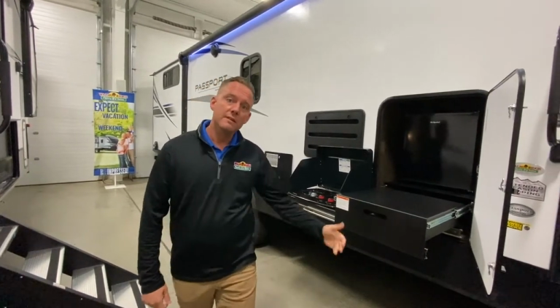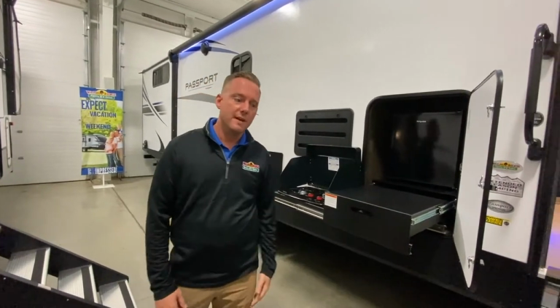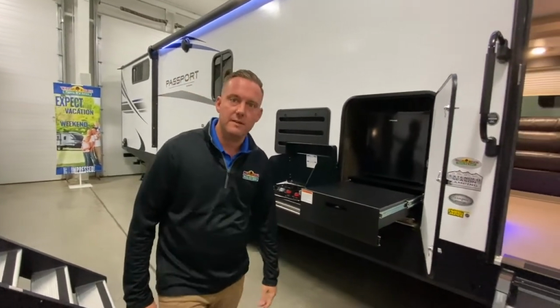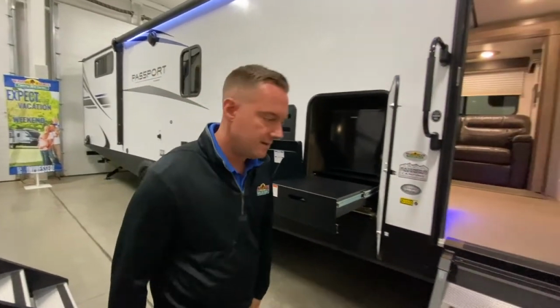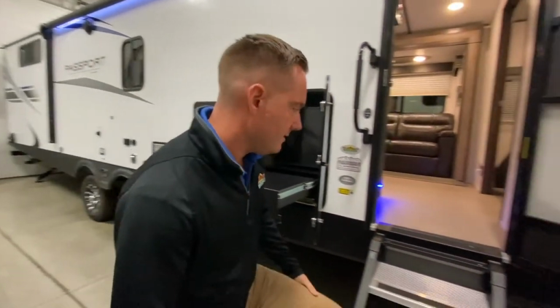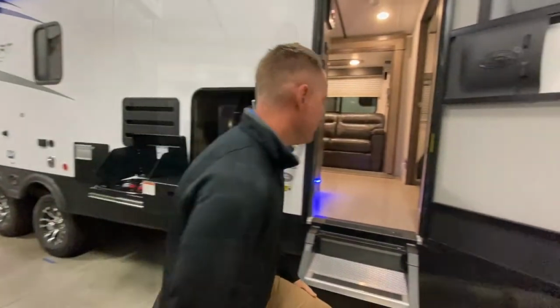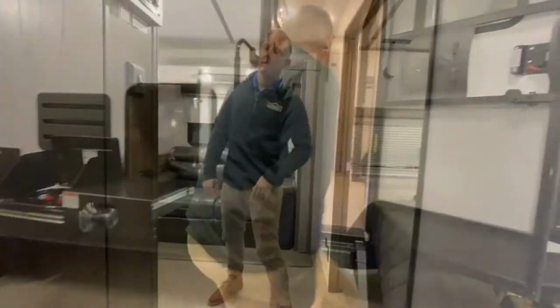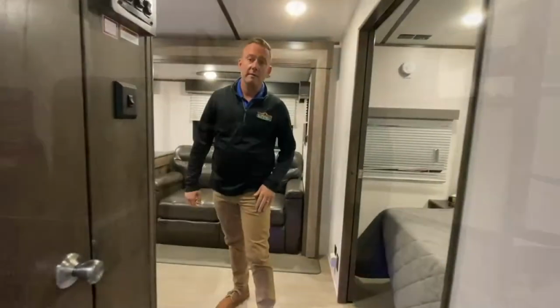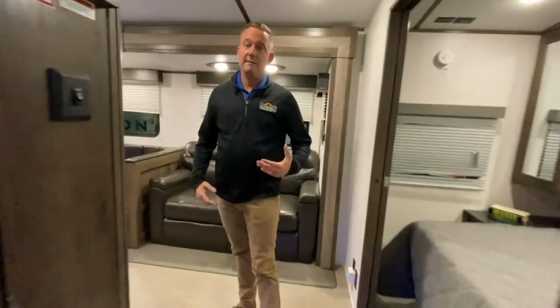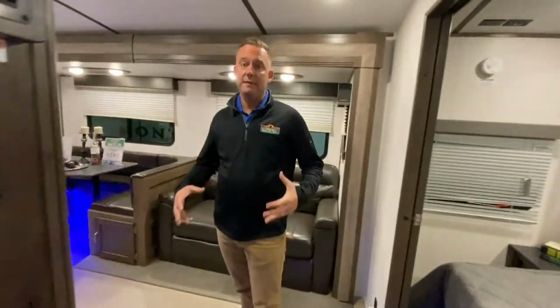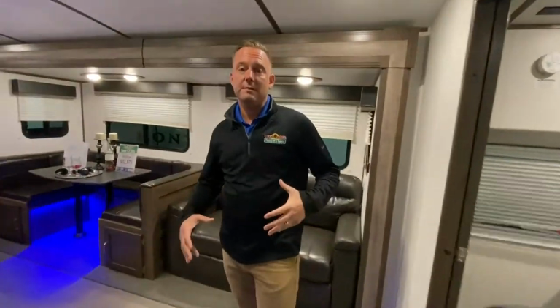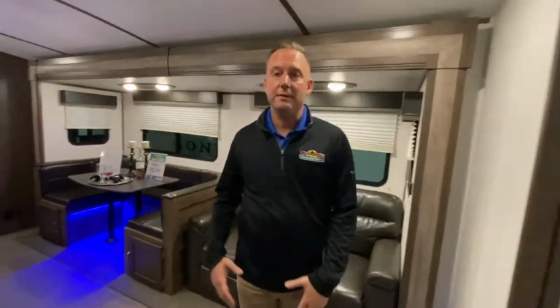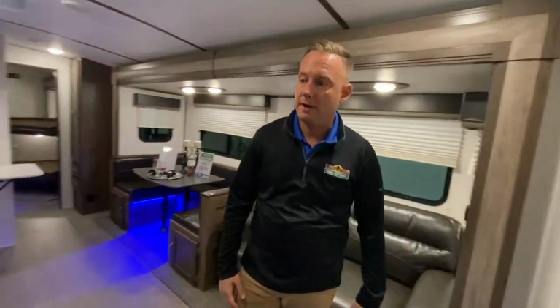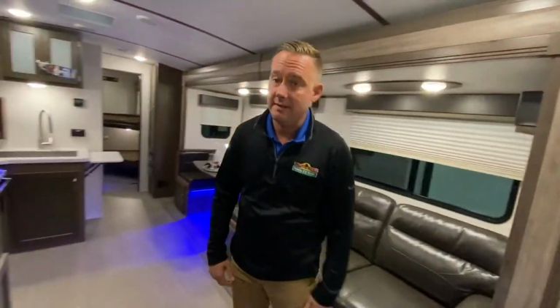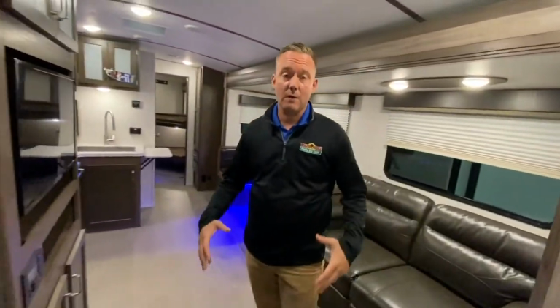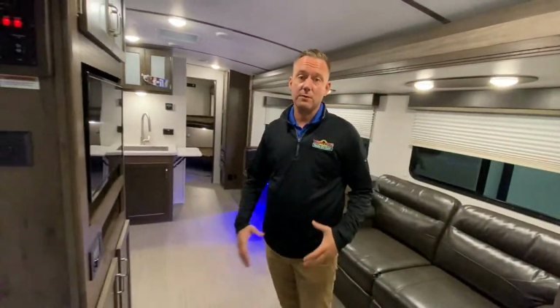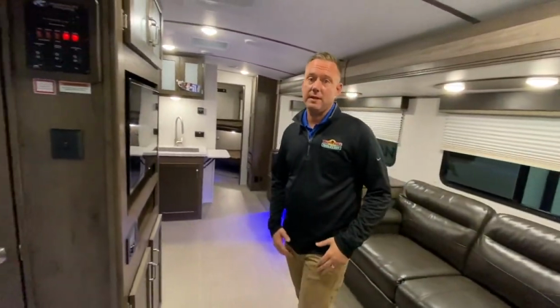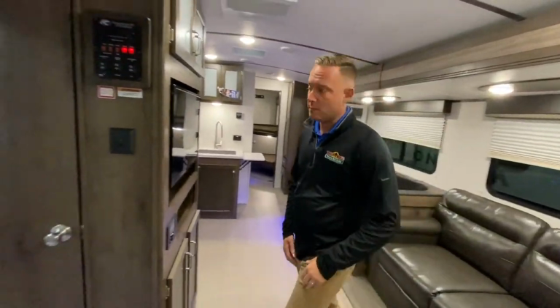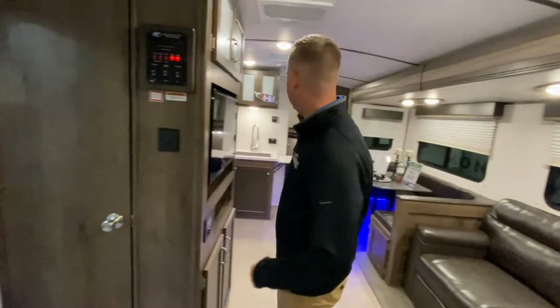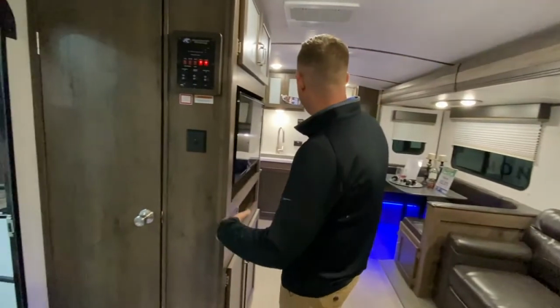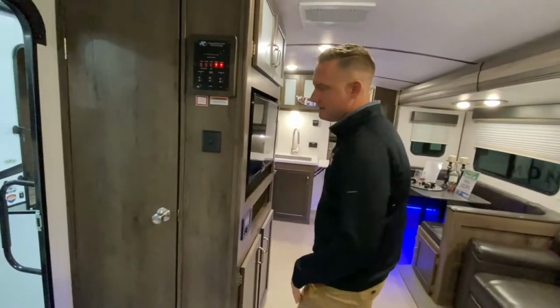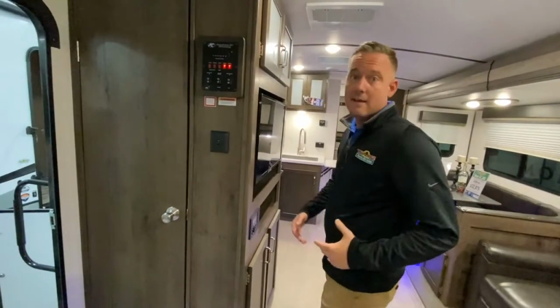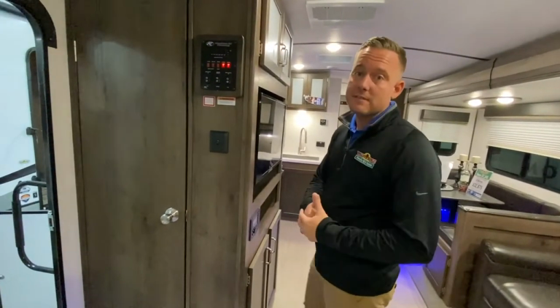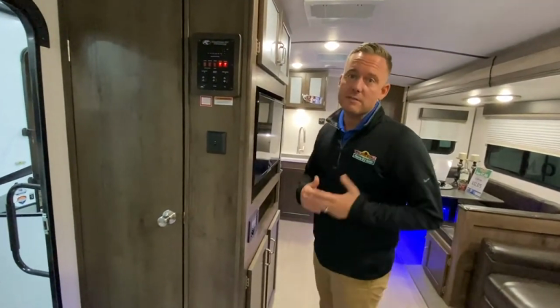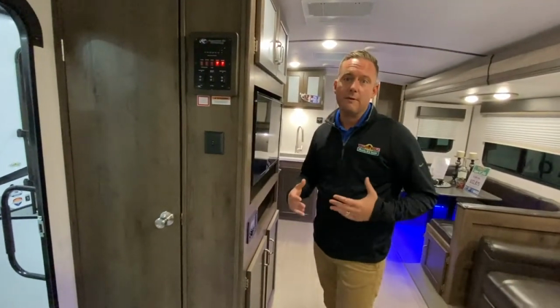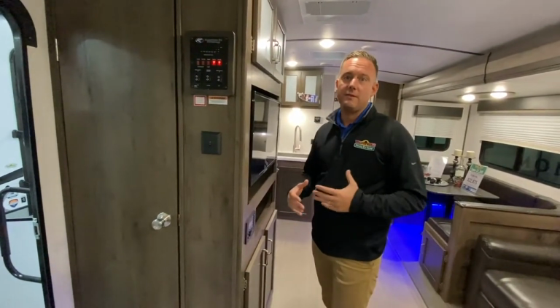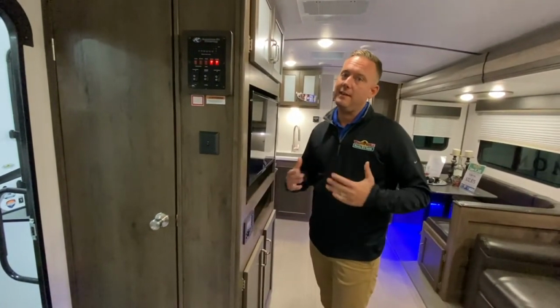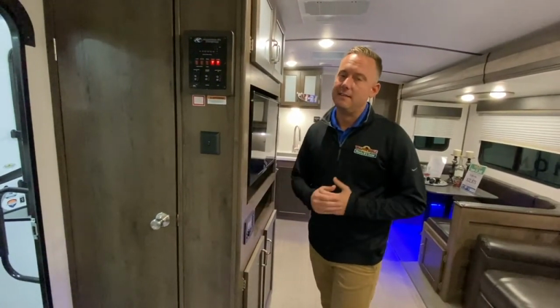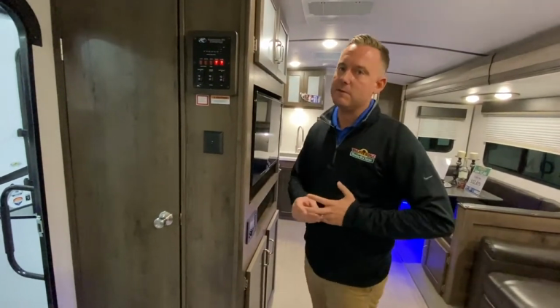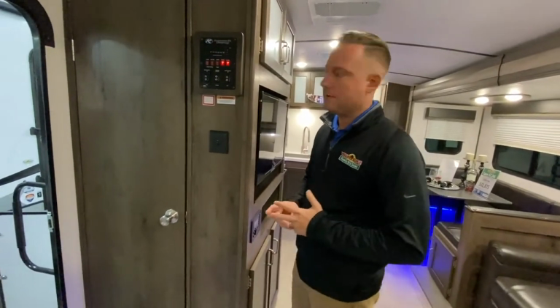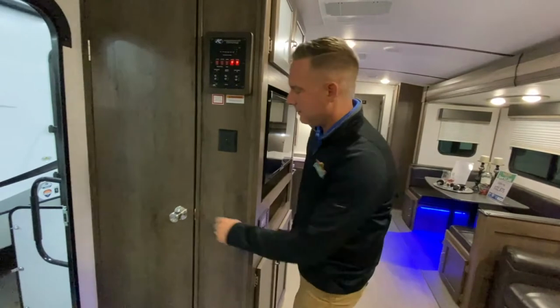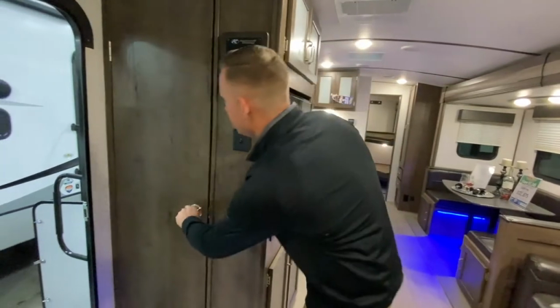Let's go inside and check out the interior of this coach. One of my favorite features about the 3400 is all the storage you get, as well as the nice bunk system in the back. This coach is more focused on the kids, I think, which is a really, really nice feature.